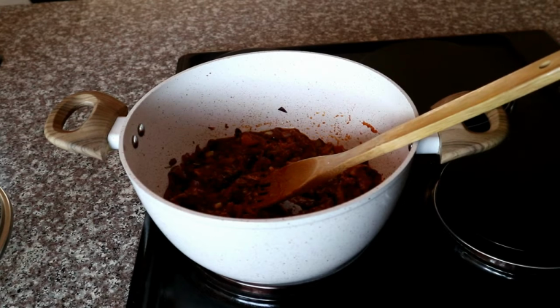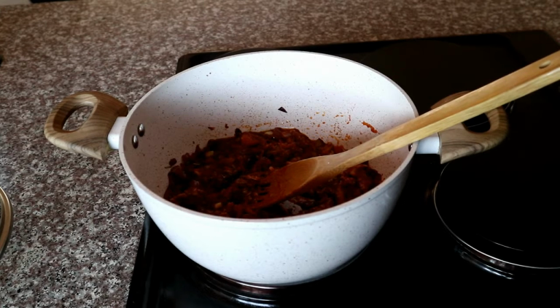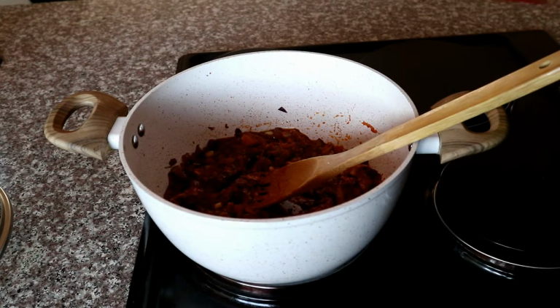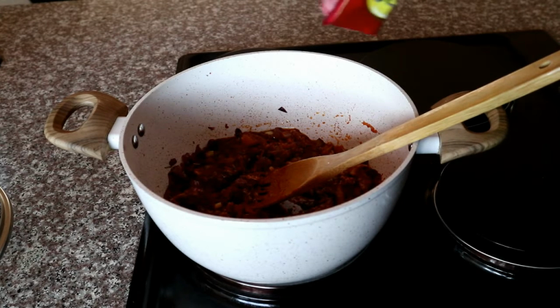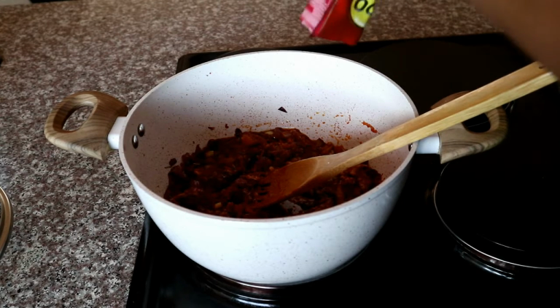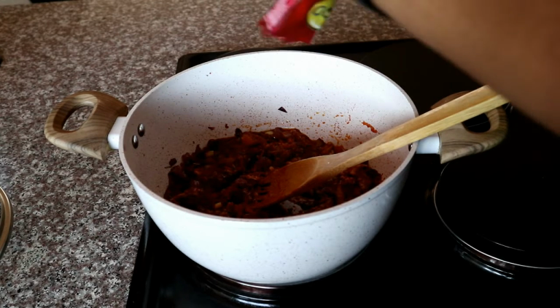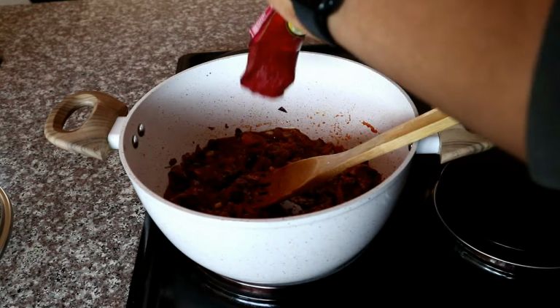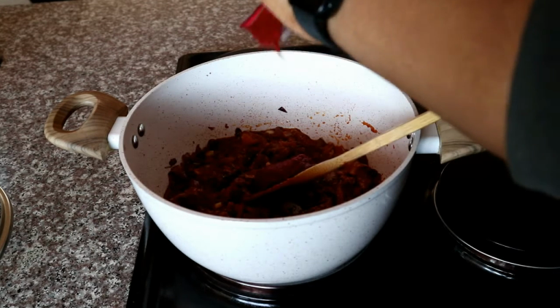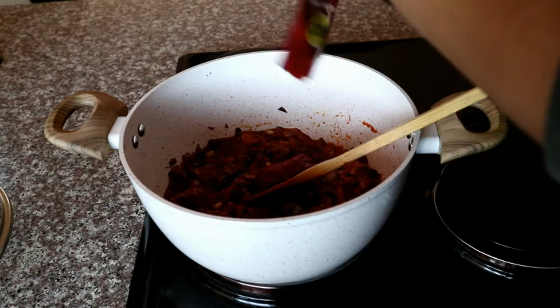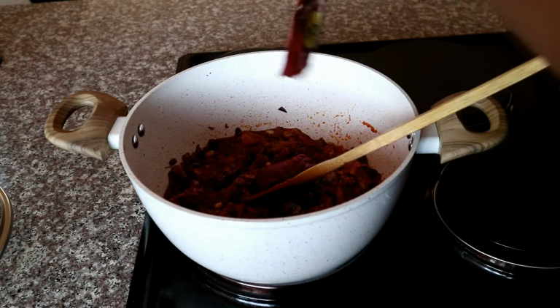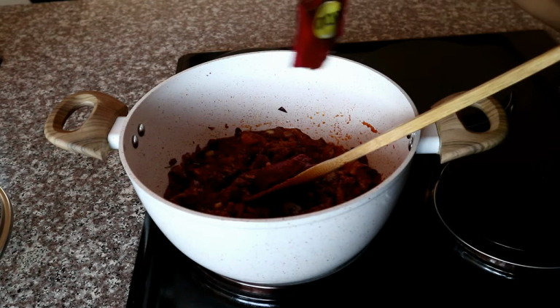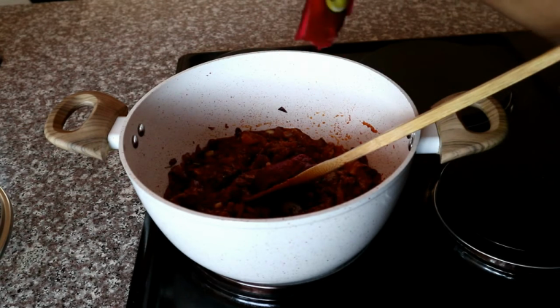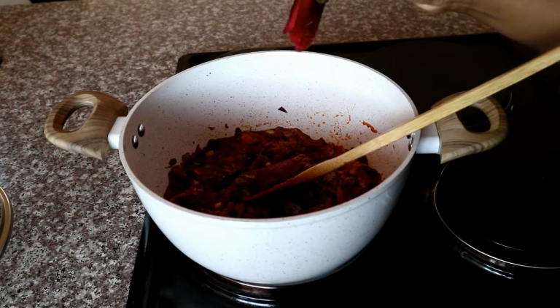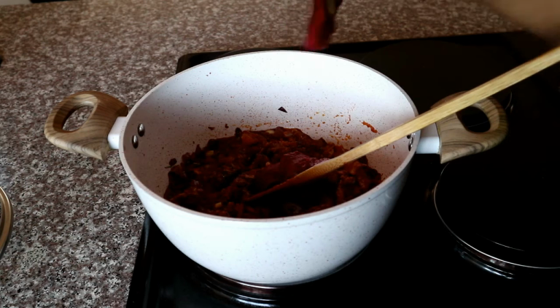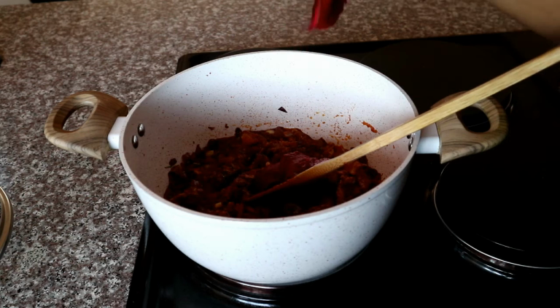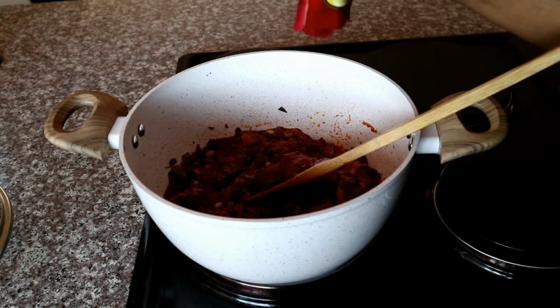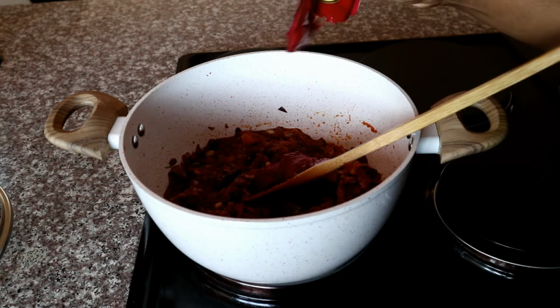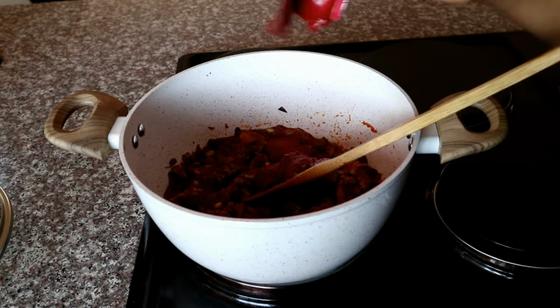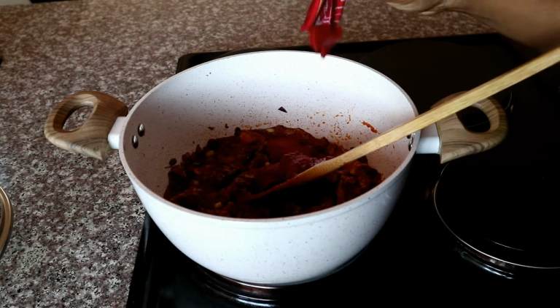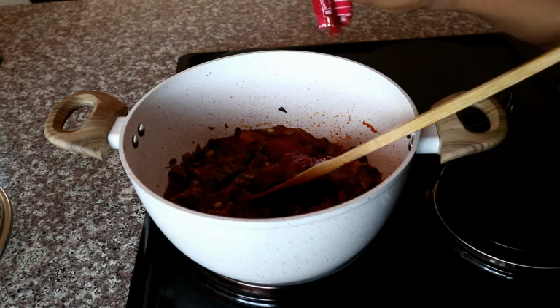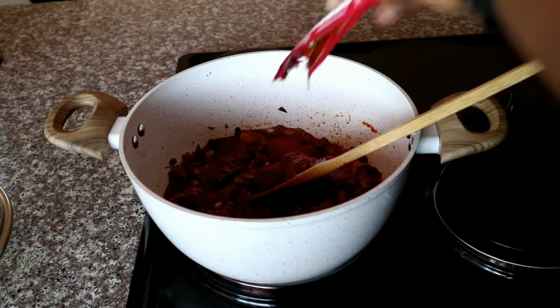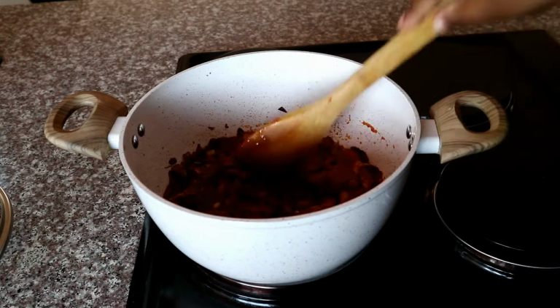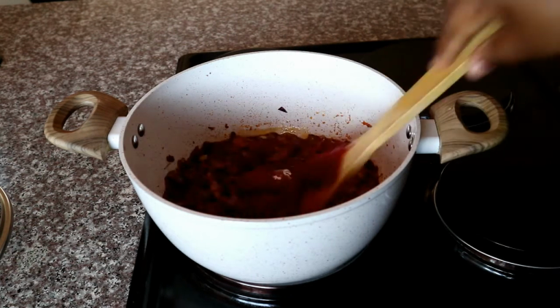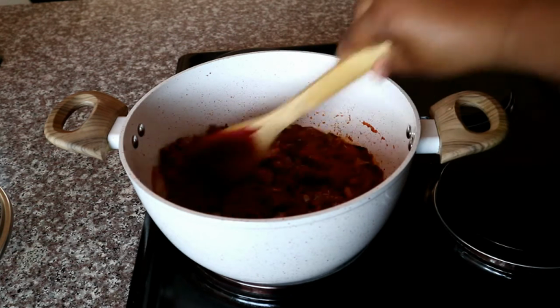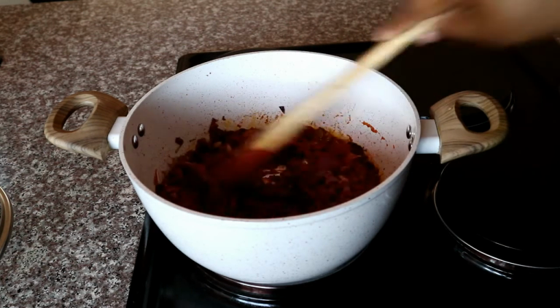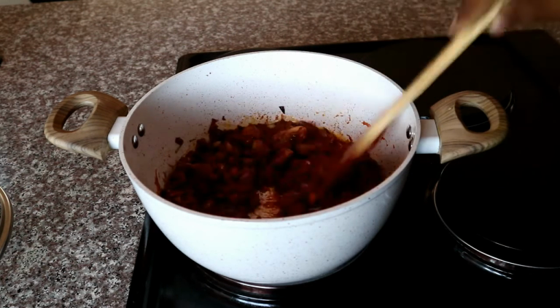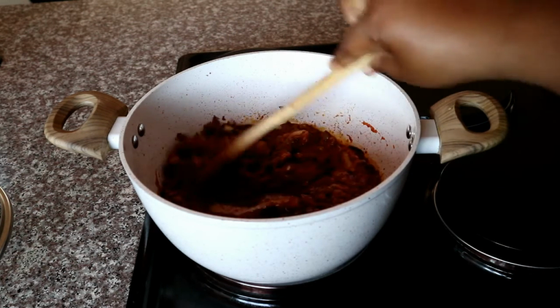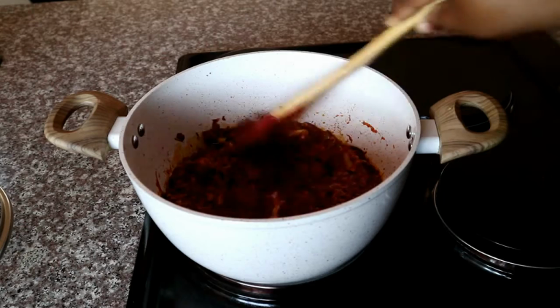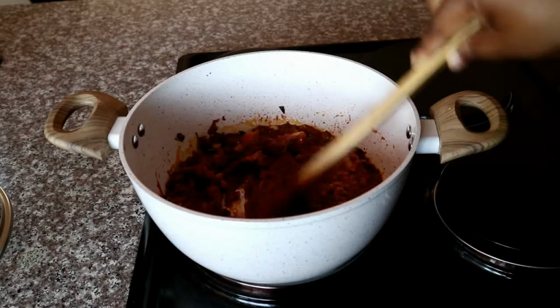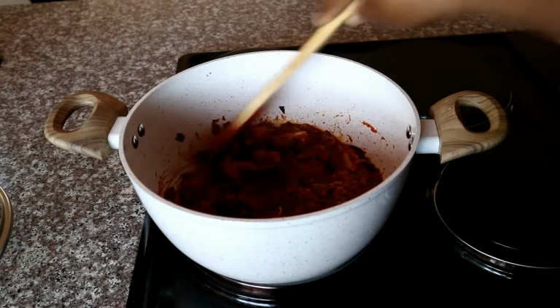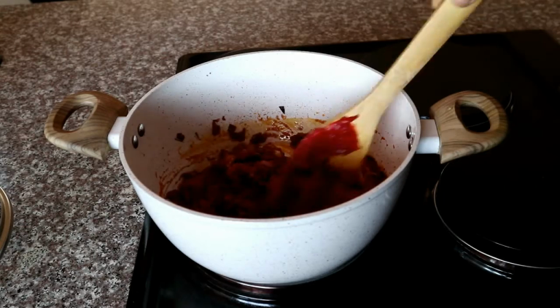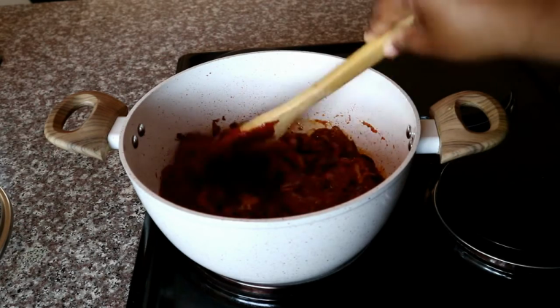Now I'm going to start preparing the base of my sauce. I'm starting off with some tomato paste, adding it in and giving it a quick mix just to evenly distribute it.